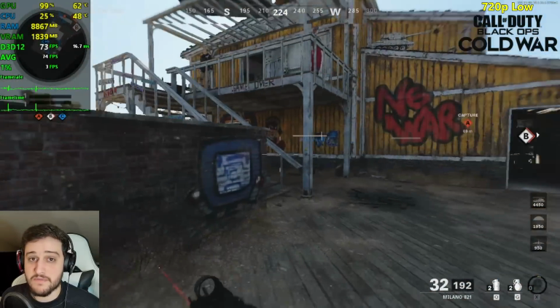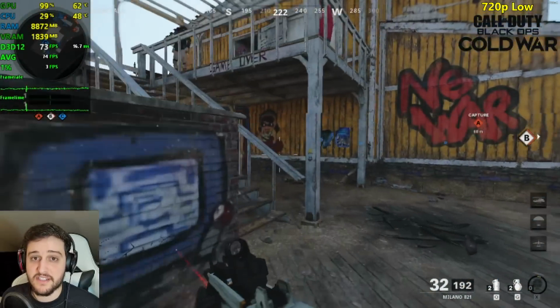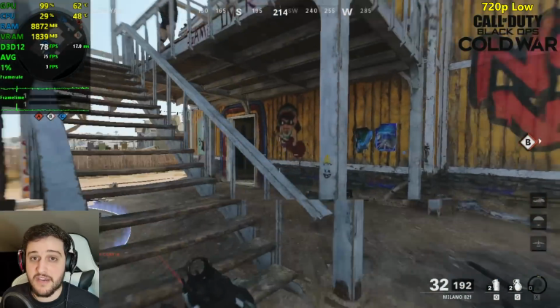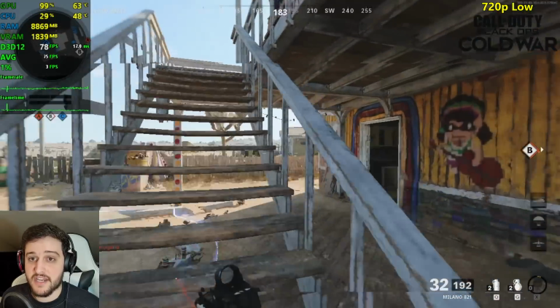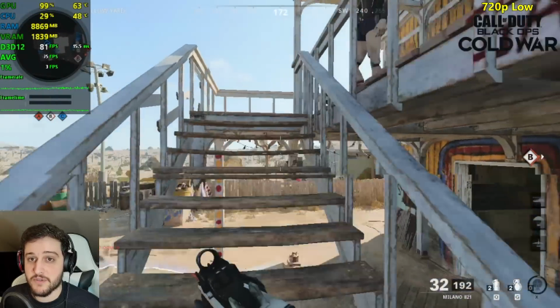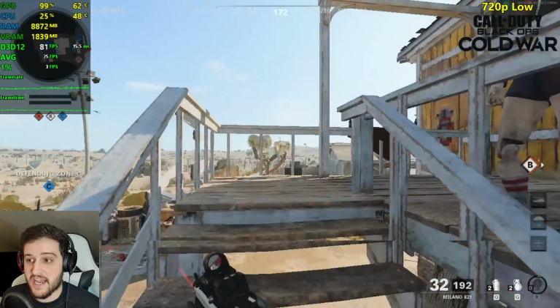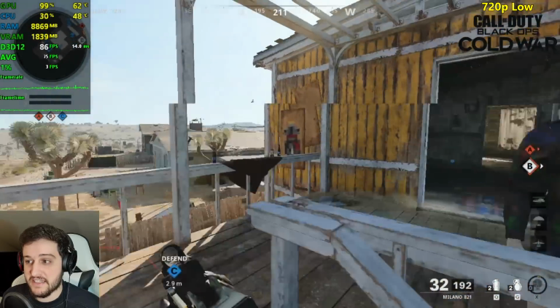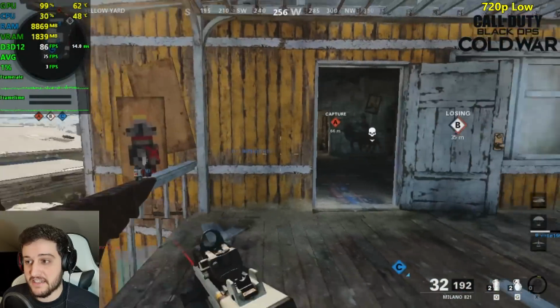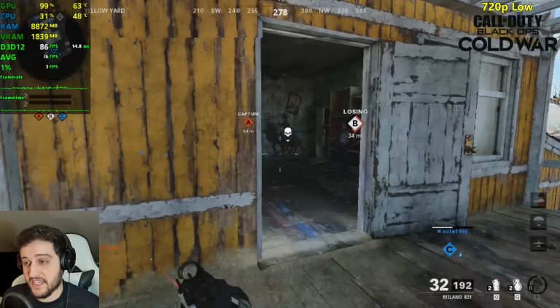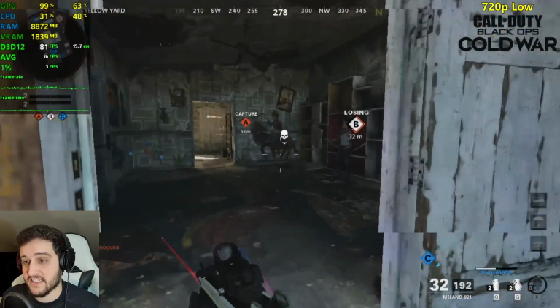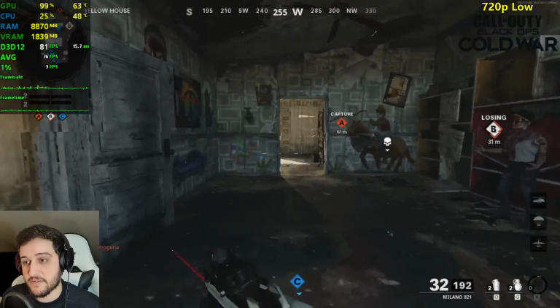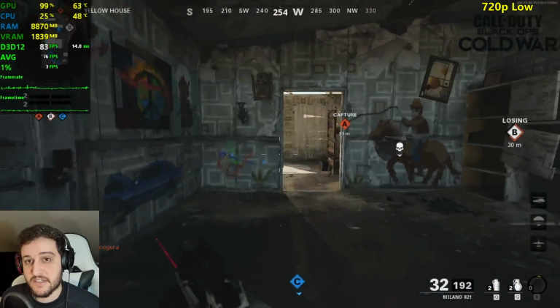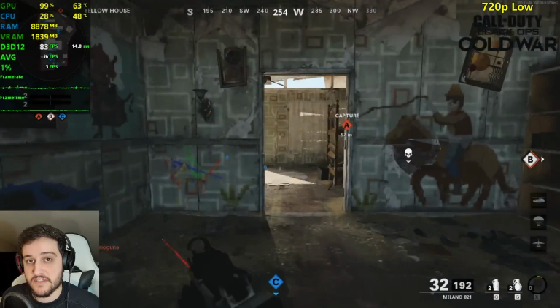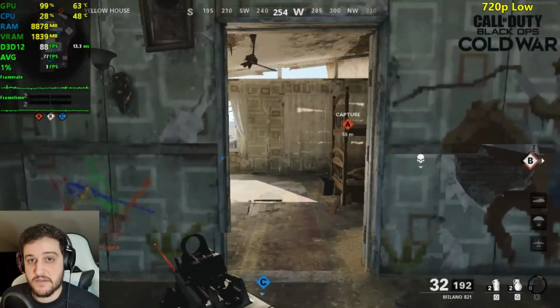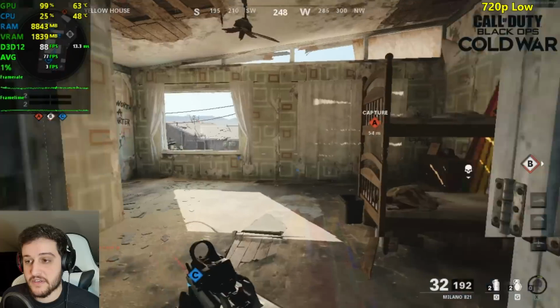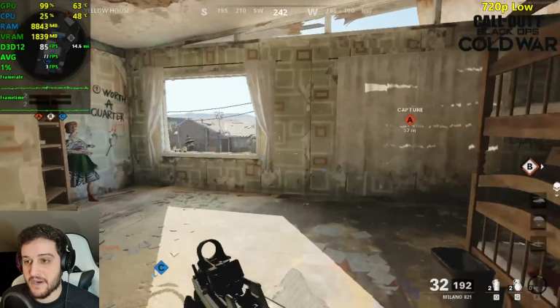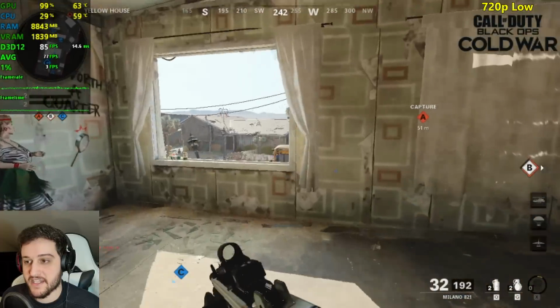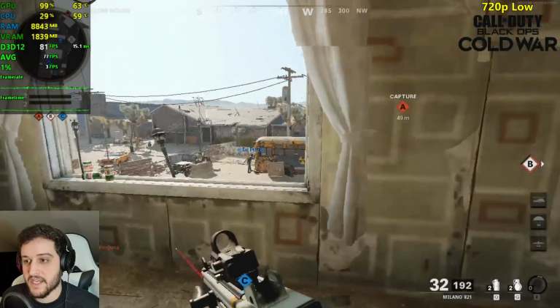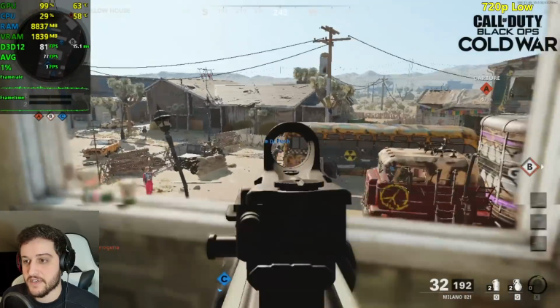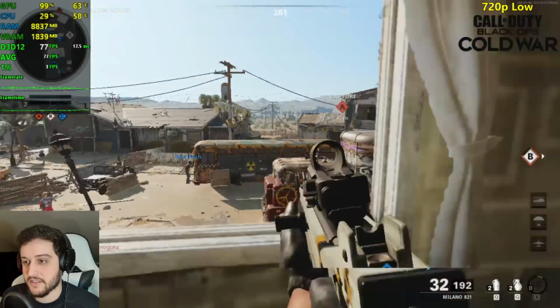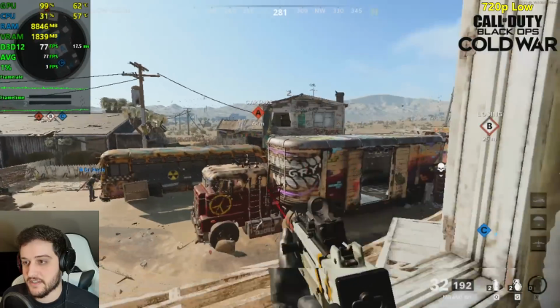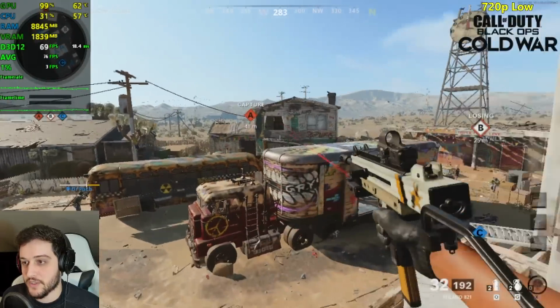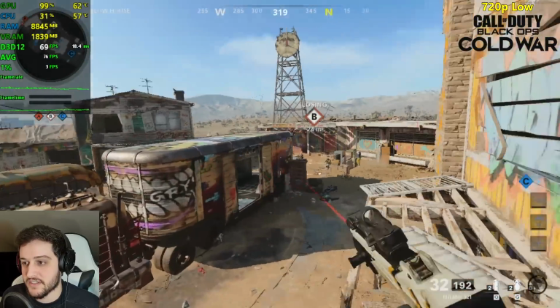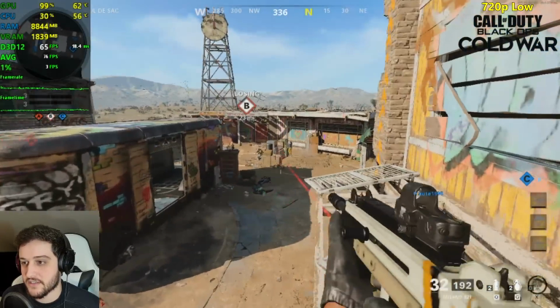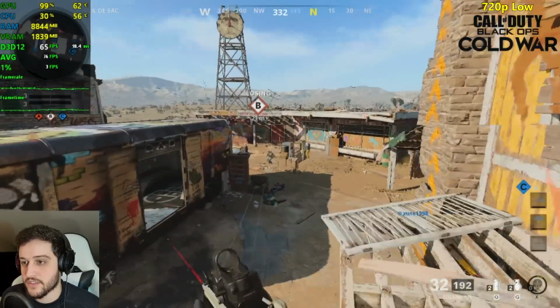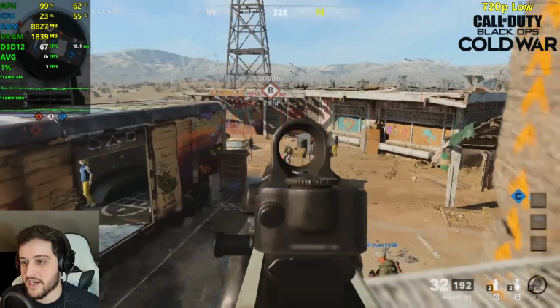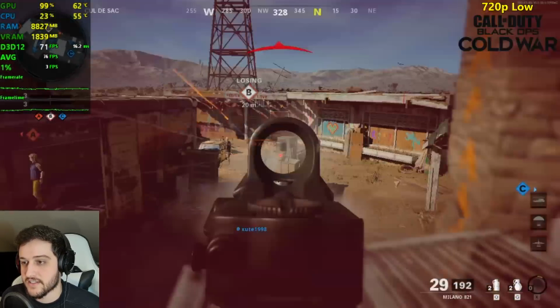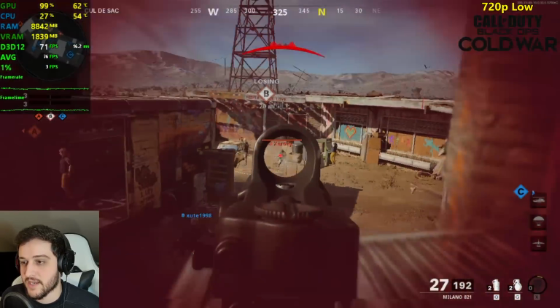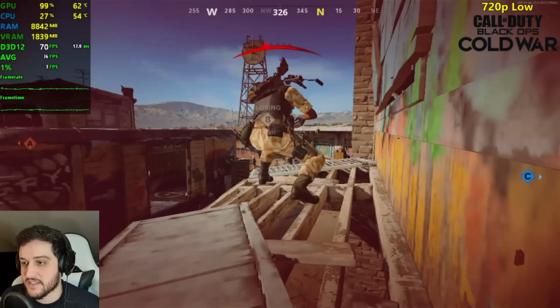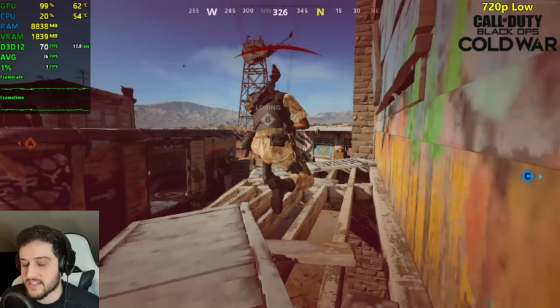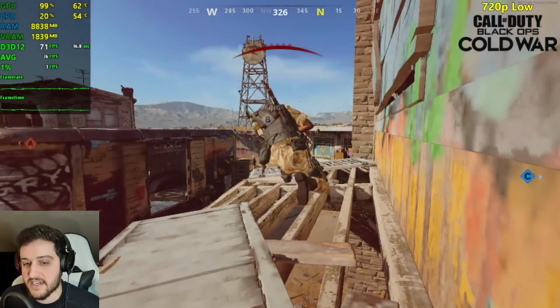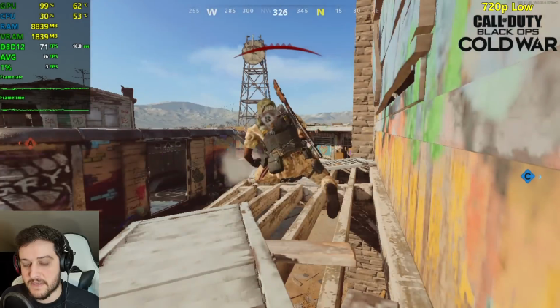1% lows every time you die will get down, so just don't go by that metric. There's always a stutter when you die in this game — it sucks.